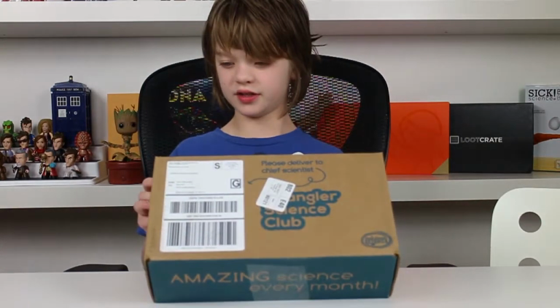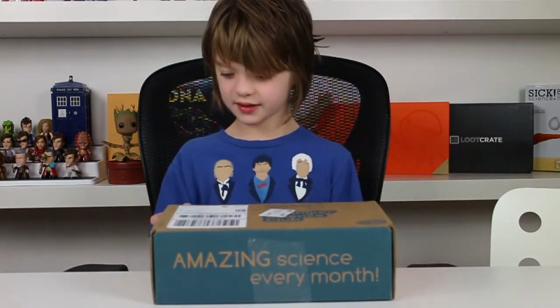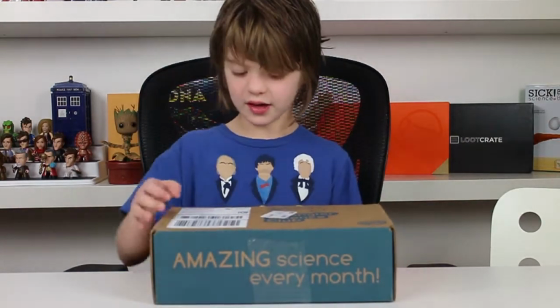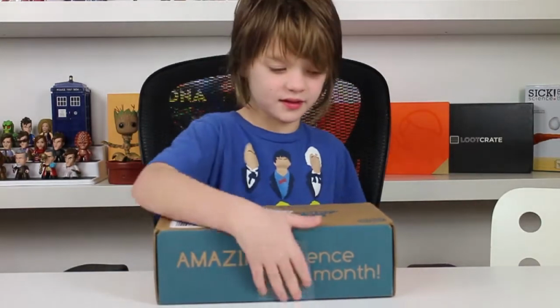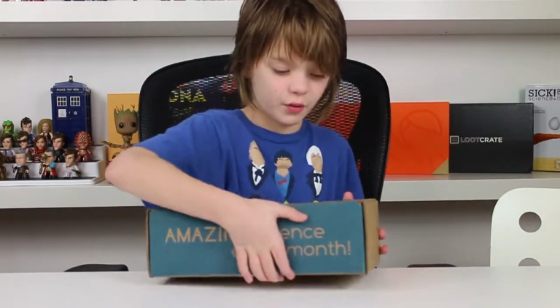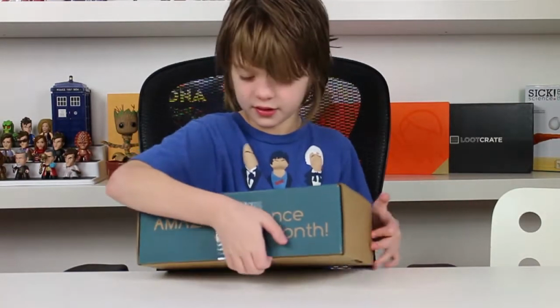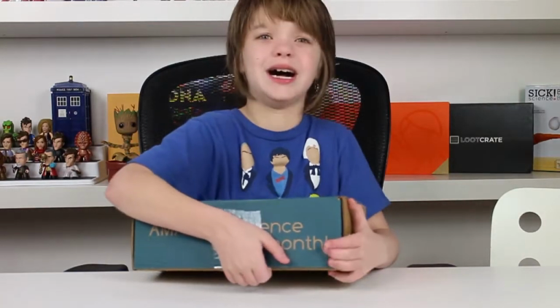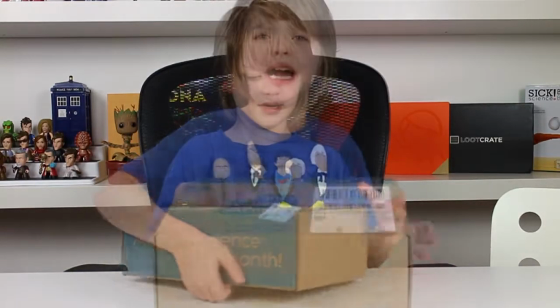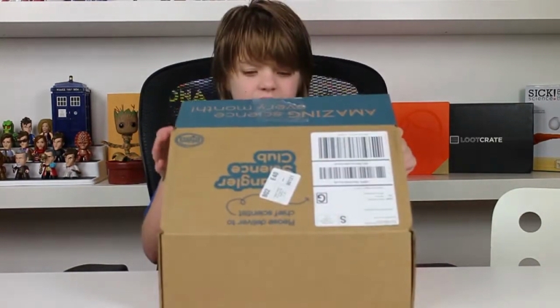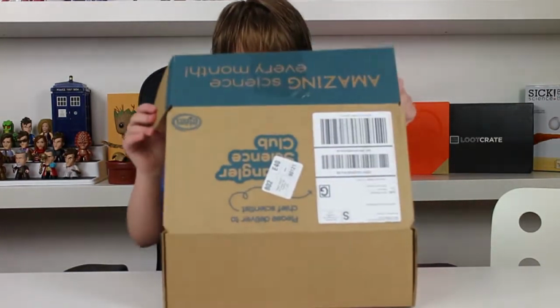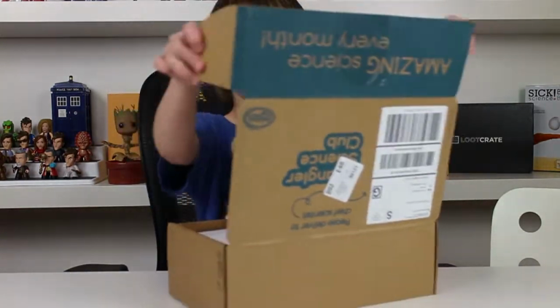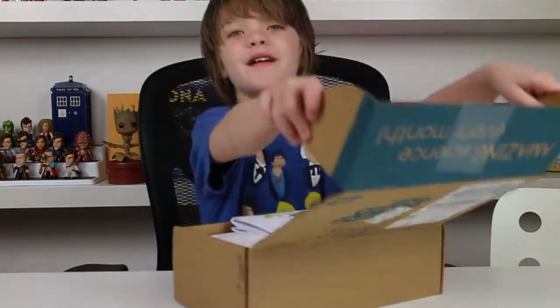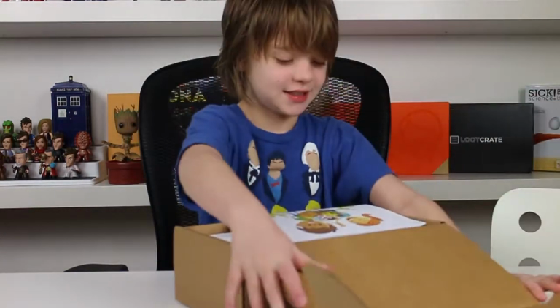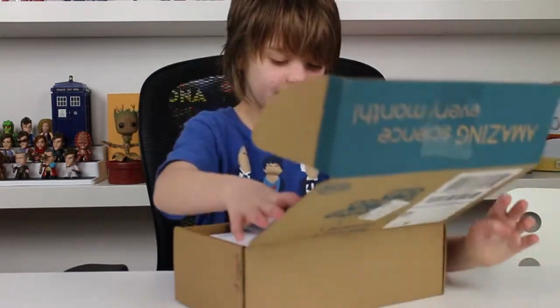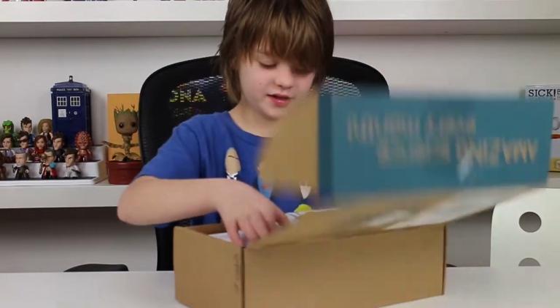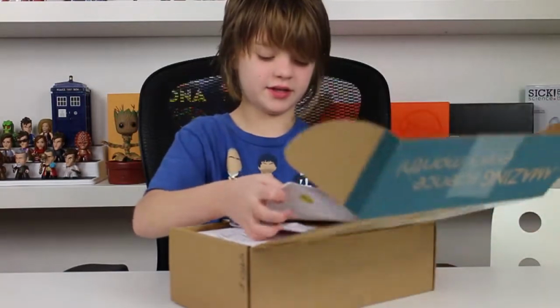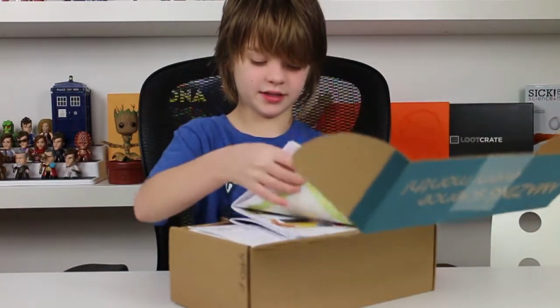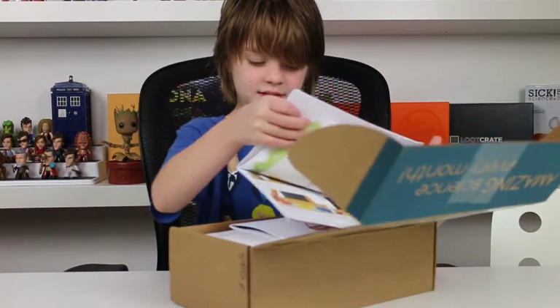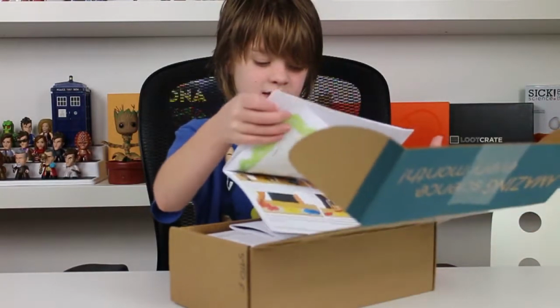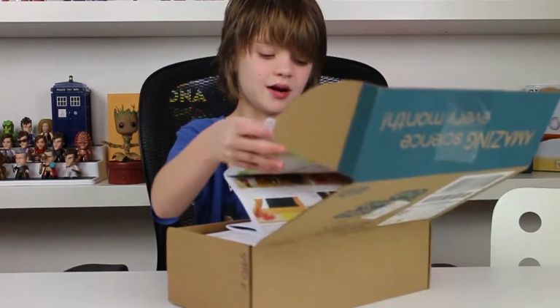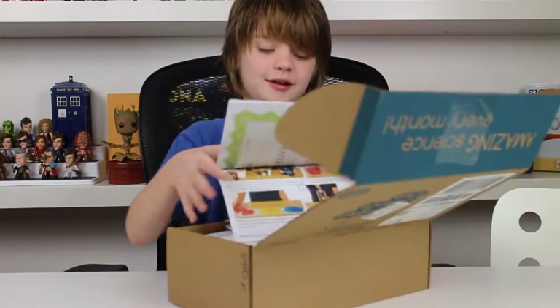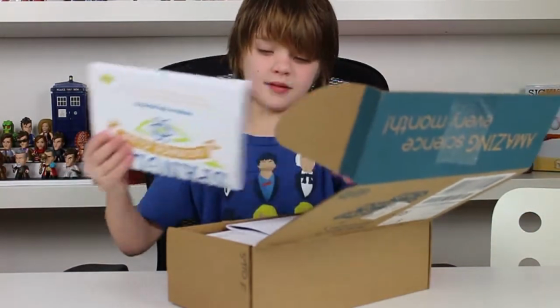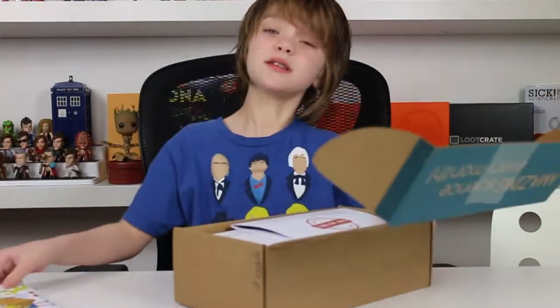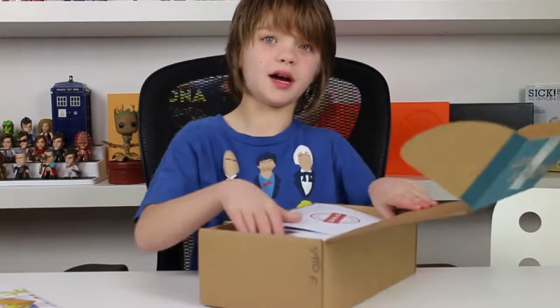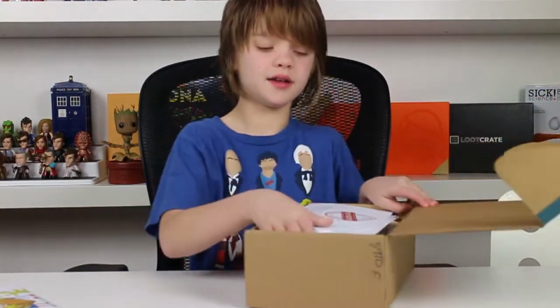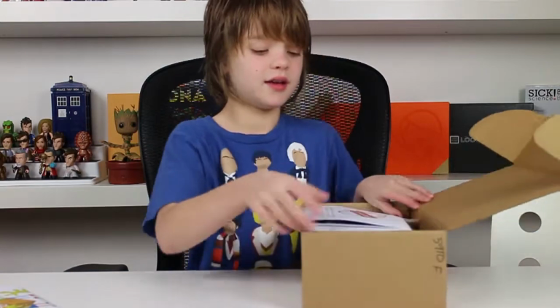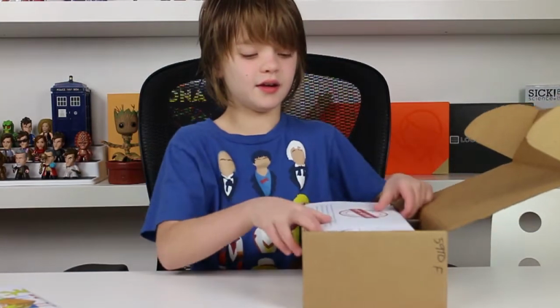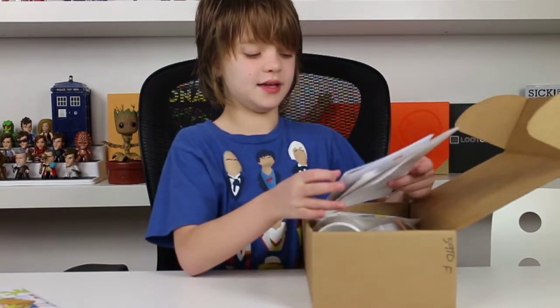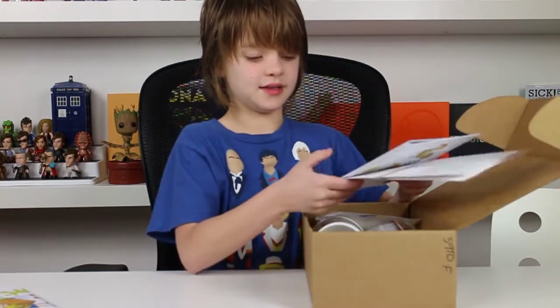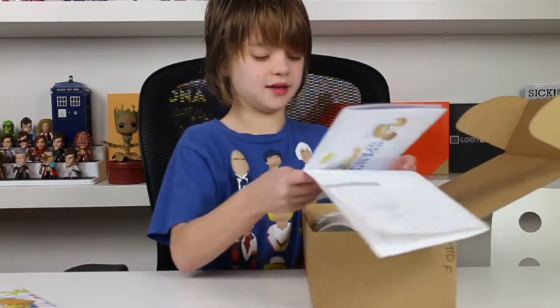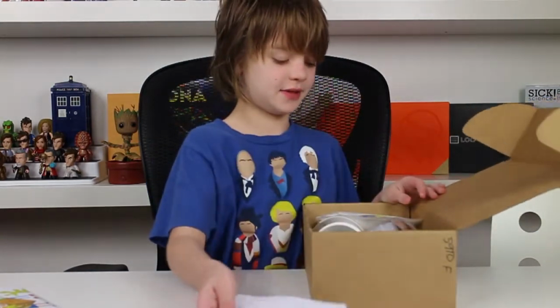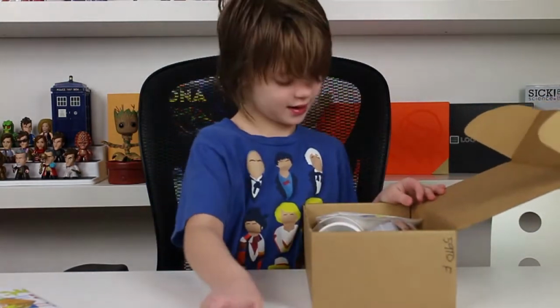So these boxes are not the easiest to open. Yay, we did it! Successfully opened it. So here is my guide — here is the top secret guide.